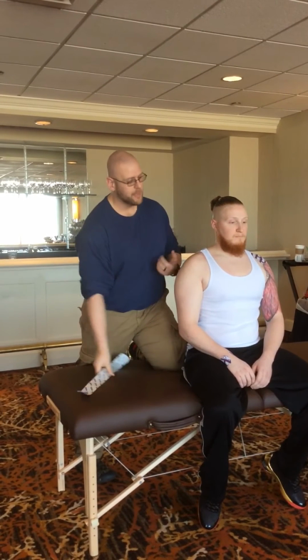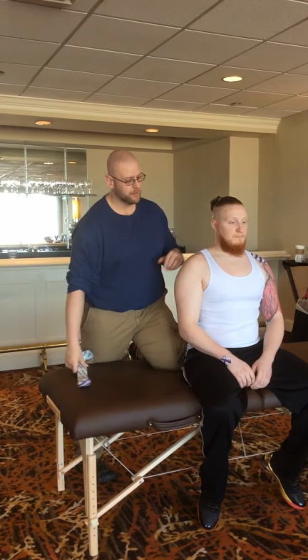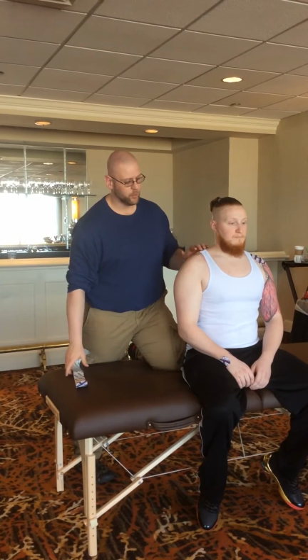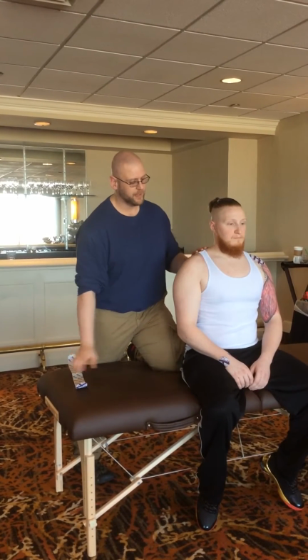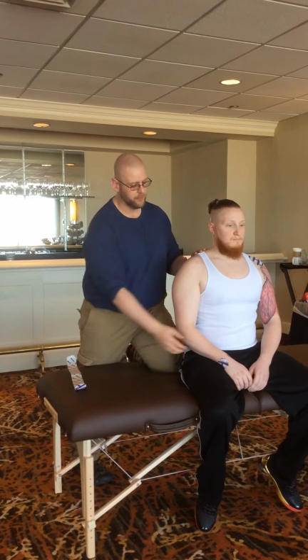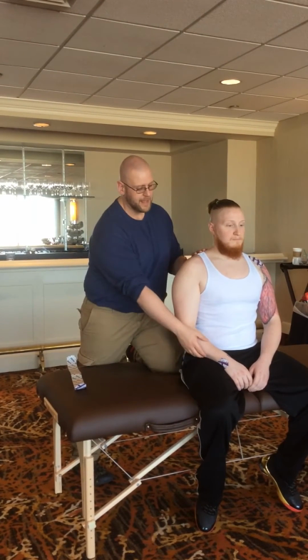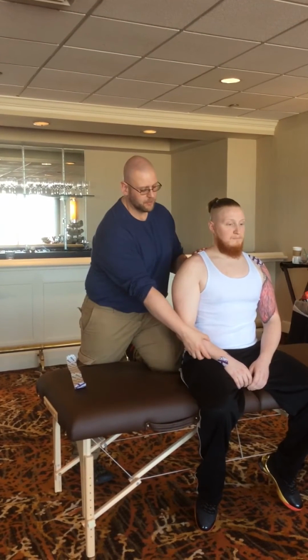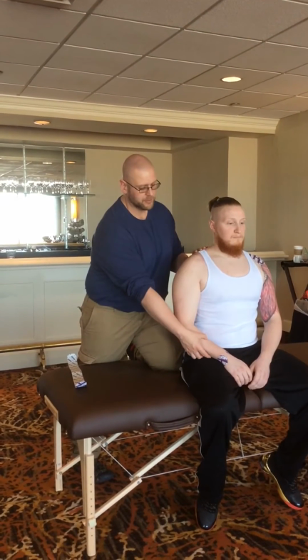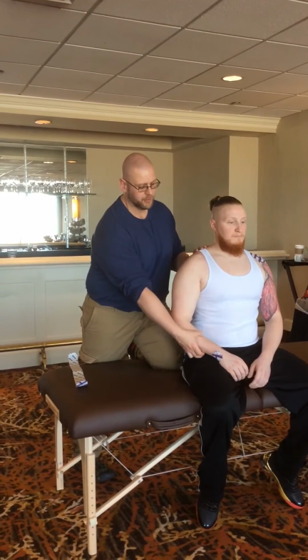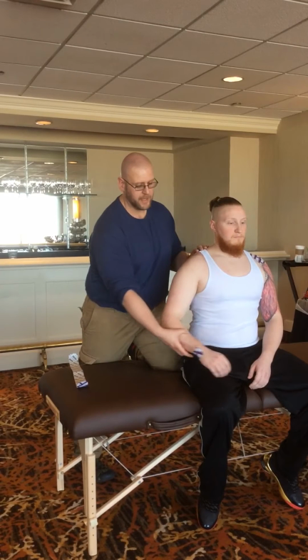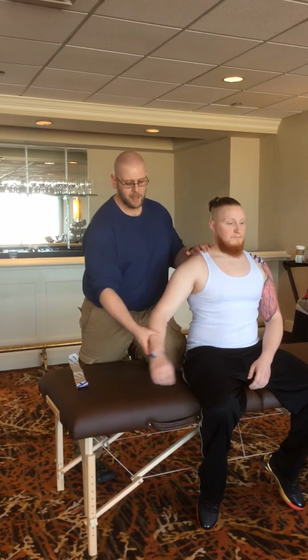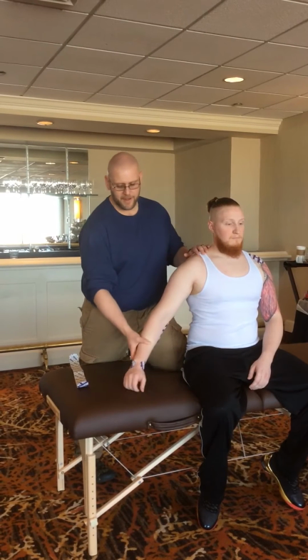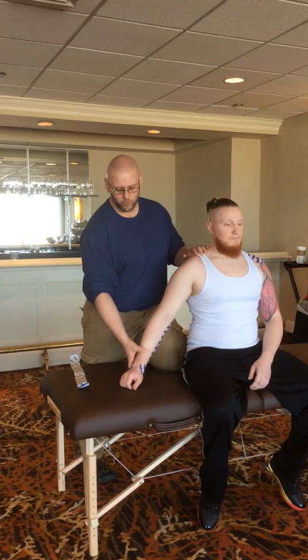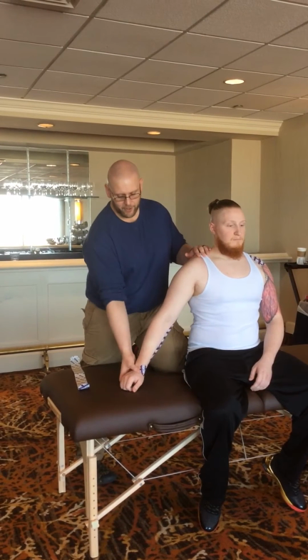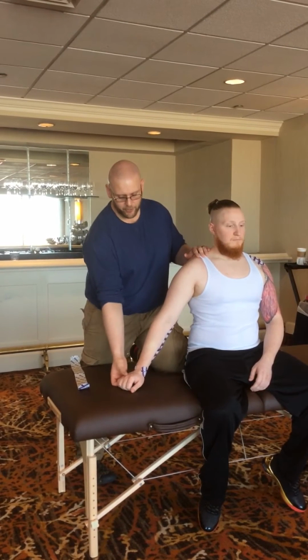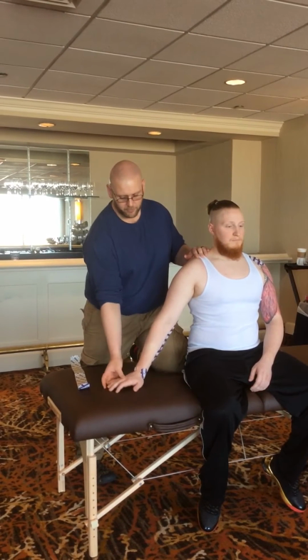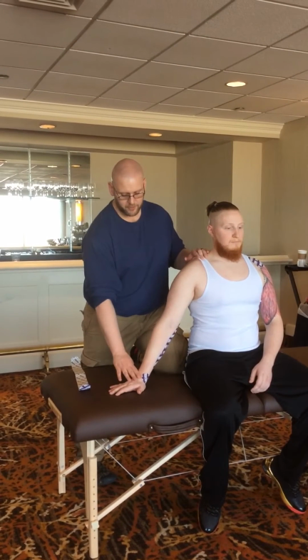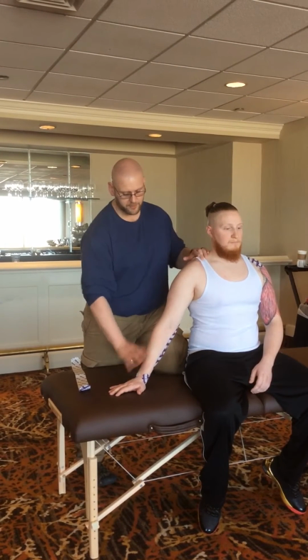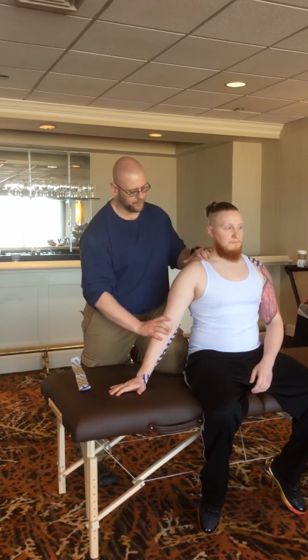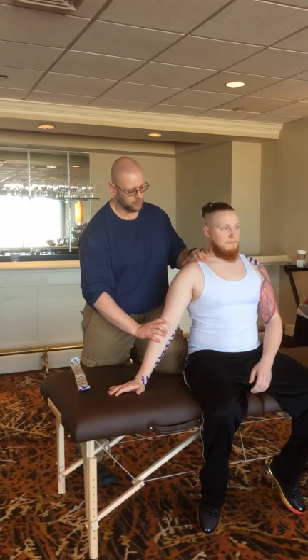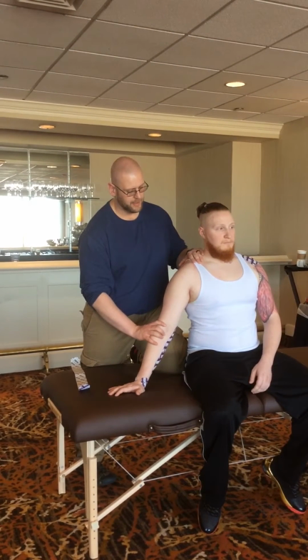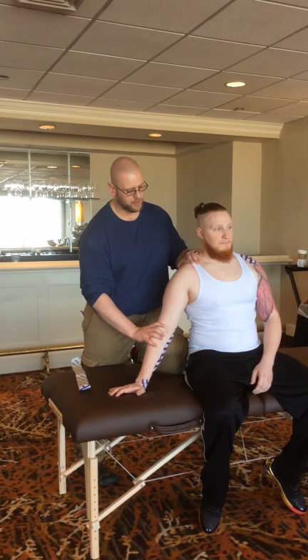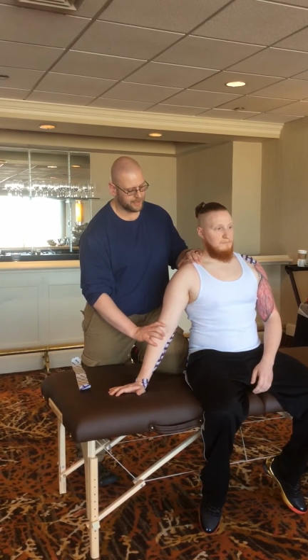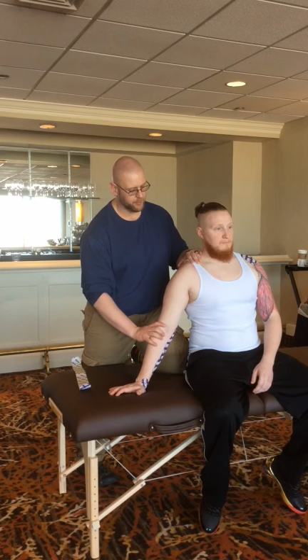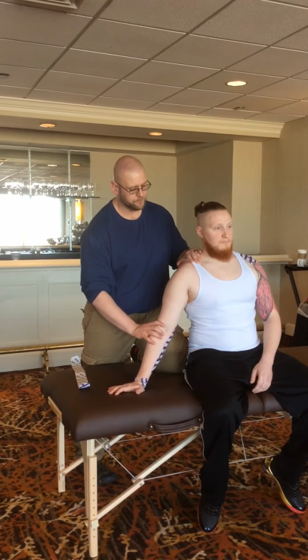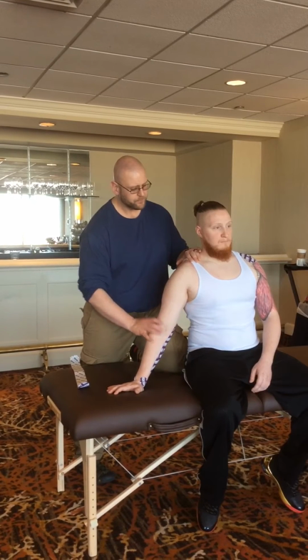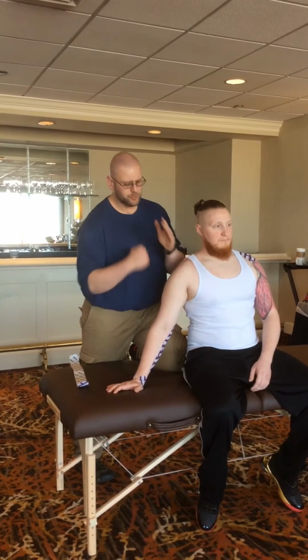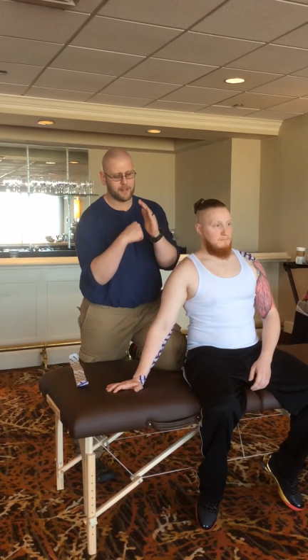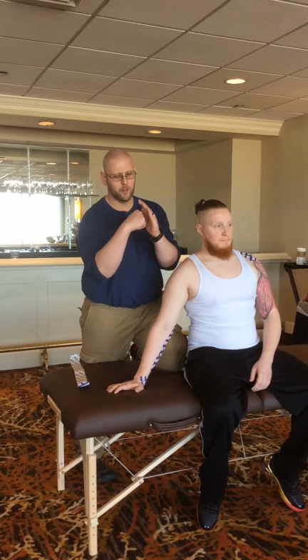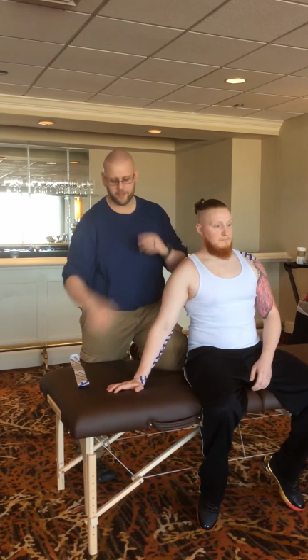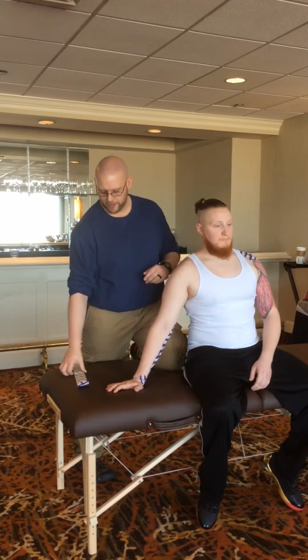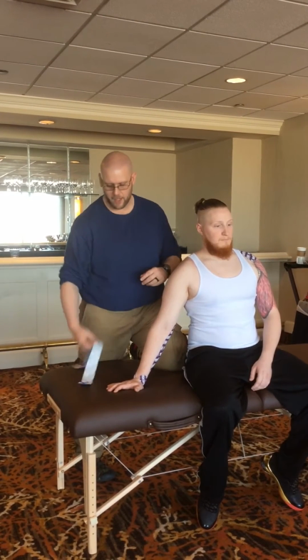With him being orthopedically involved, he's going to be able to self-relocate by just weight bearing through the arm. He's going to put his hand on the table and put his weight down through there — that's relocating the humeral head up.